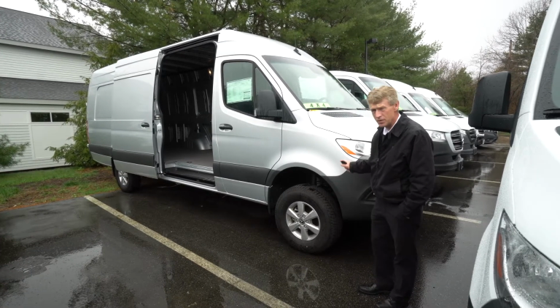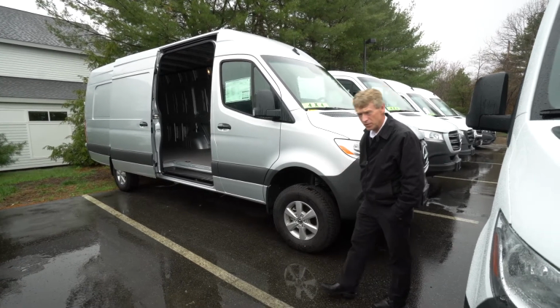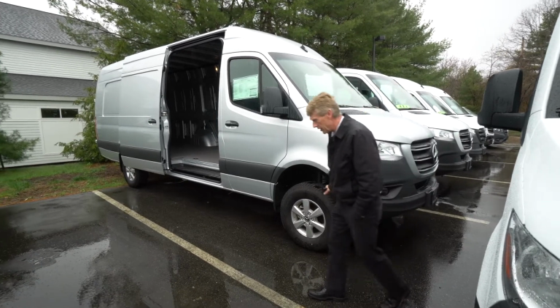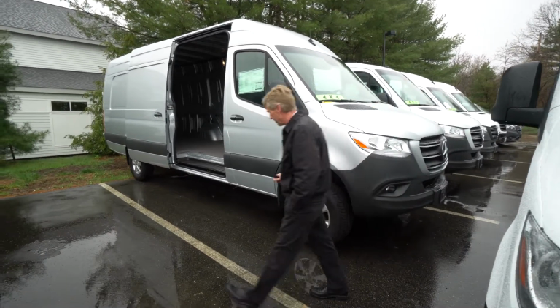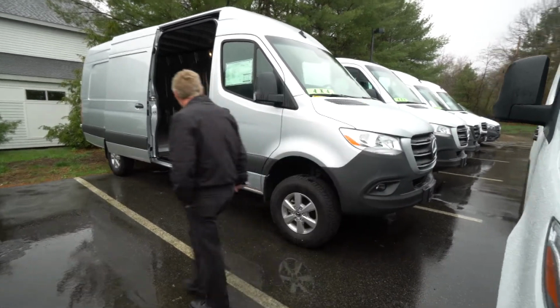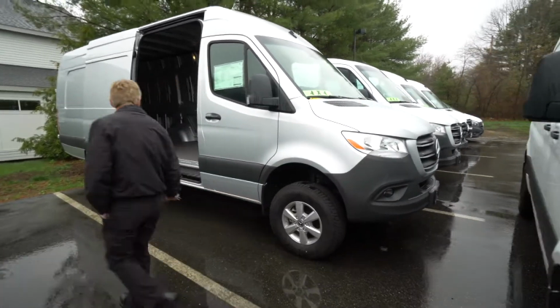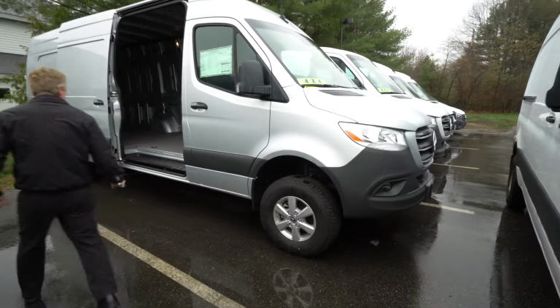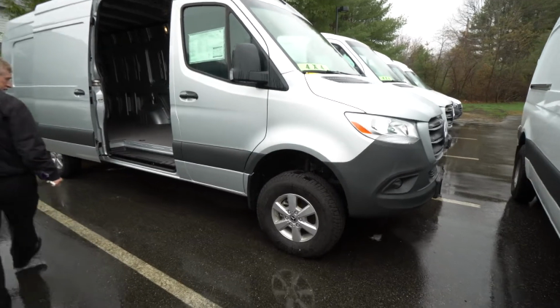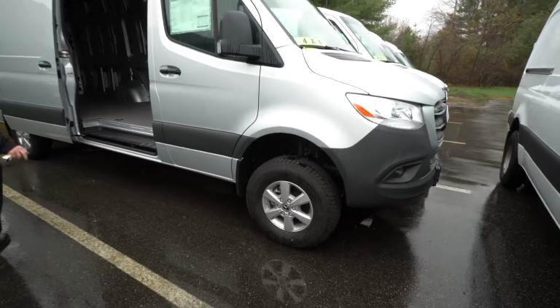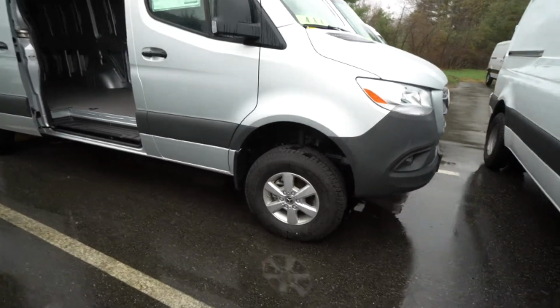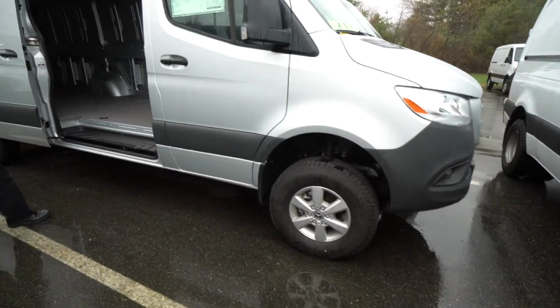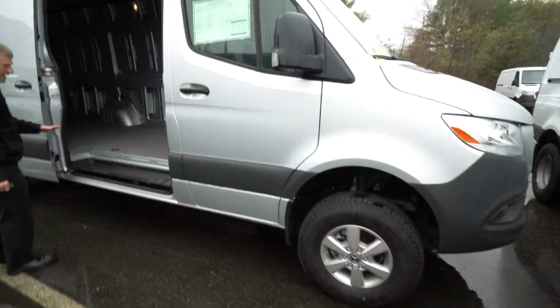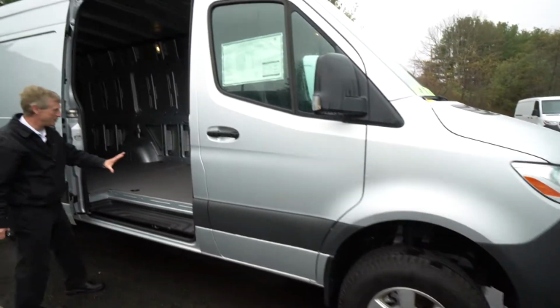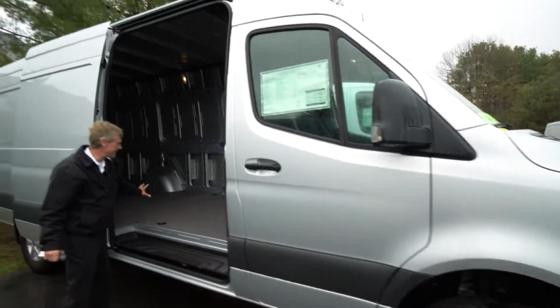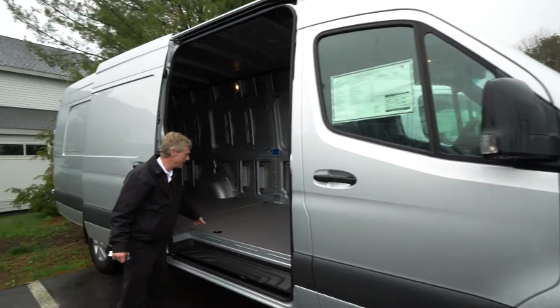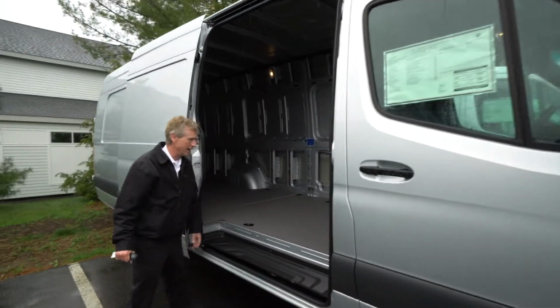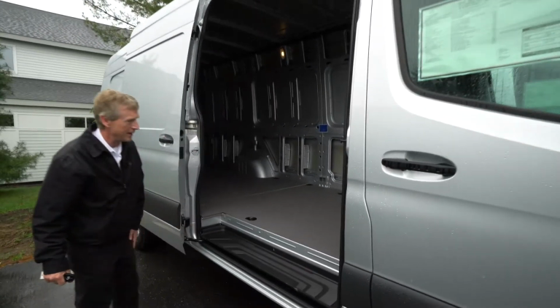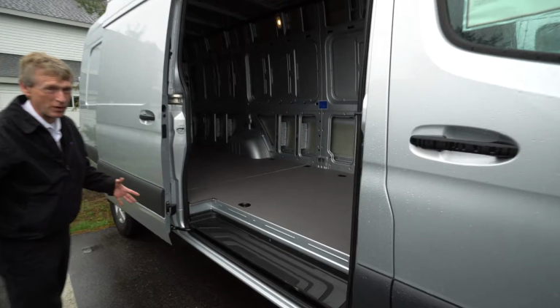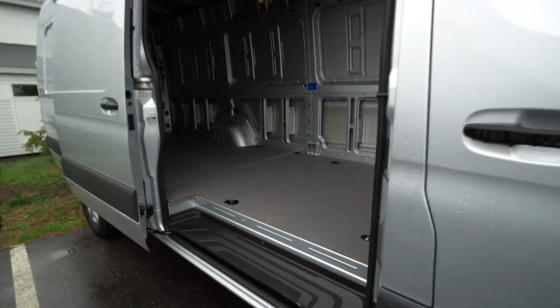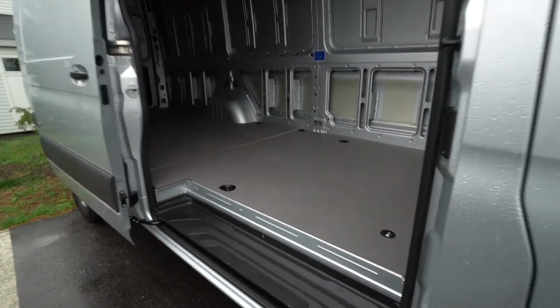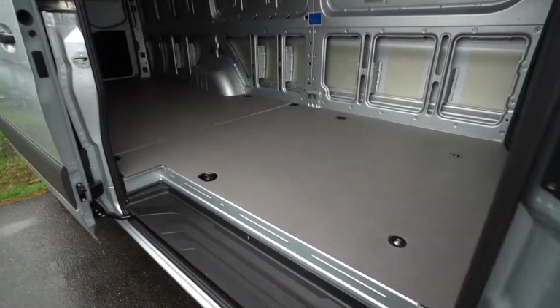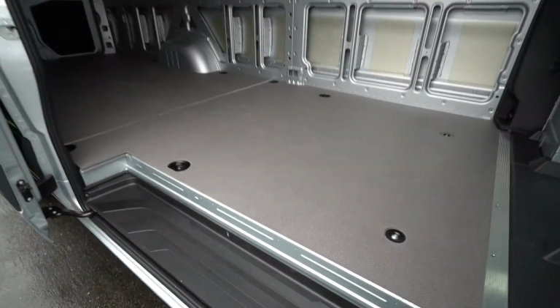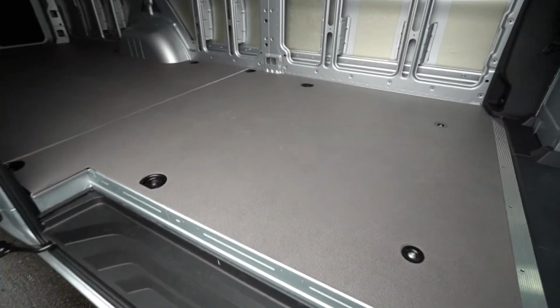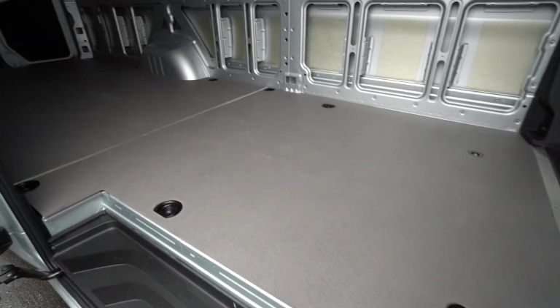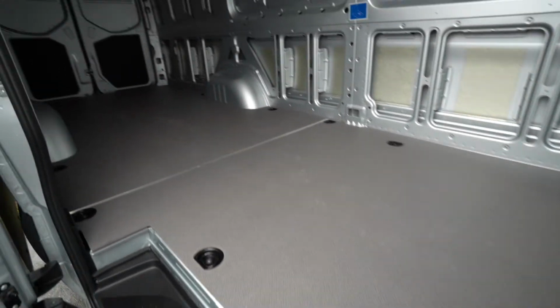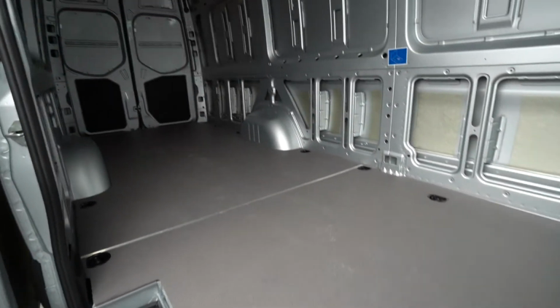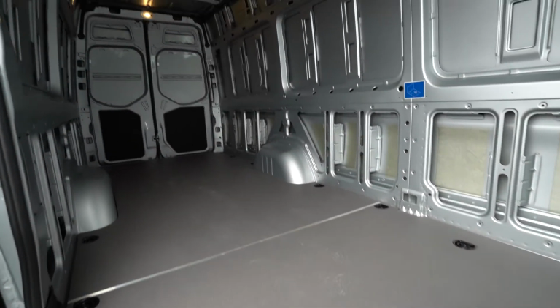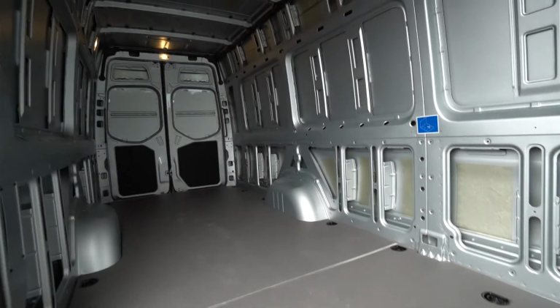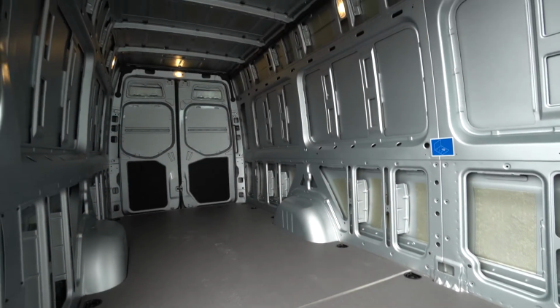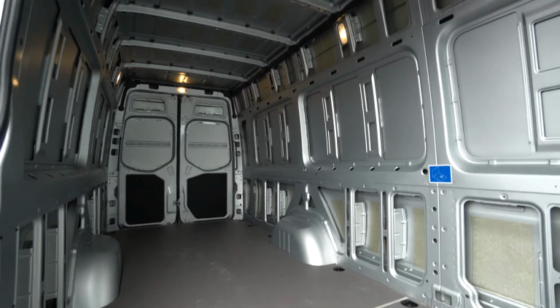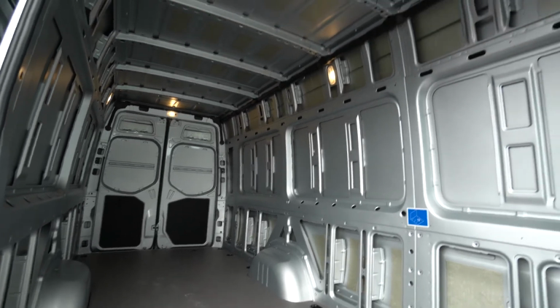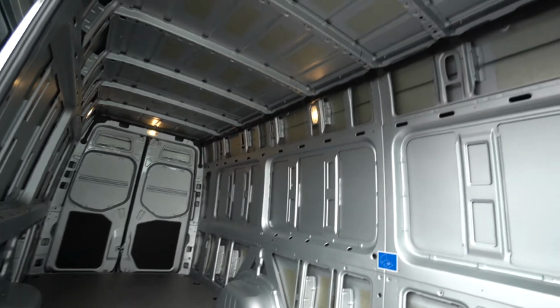Just wanted to do a quick video for you, just so you can look at the van and see the space. It's raining out here today, so we don't want to stay out with our camera too long, but I at least wanted to get a really nice shot of the van for you.